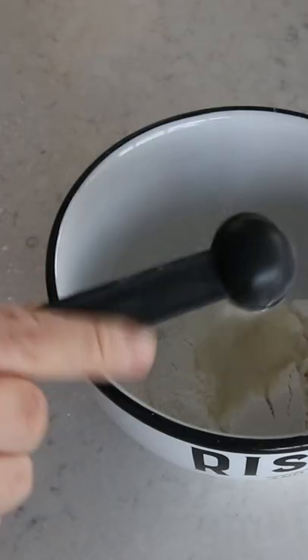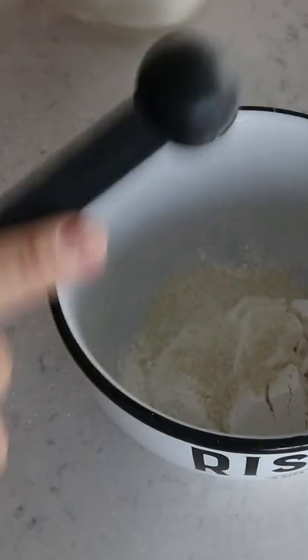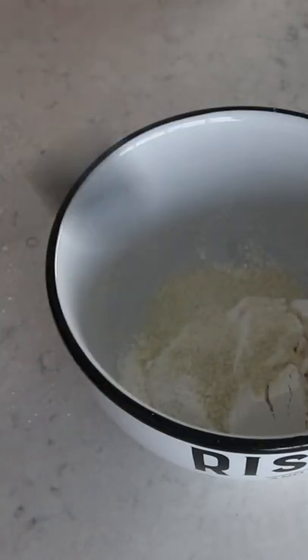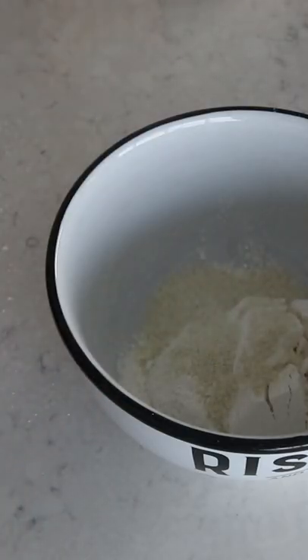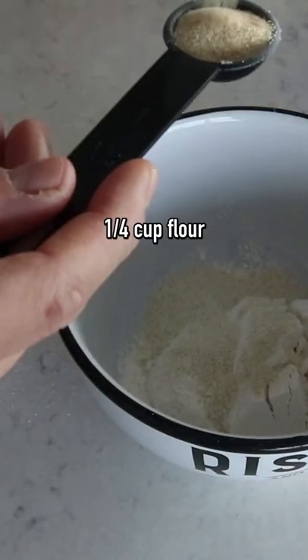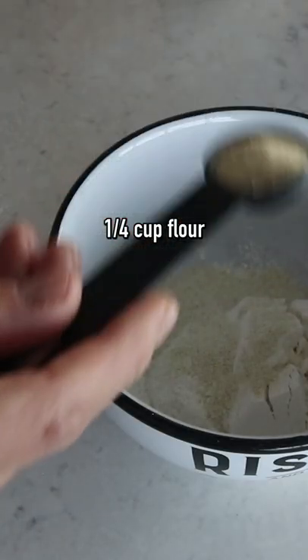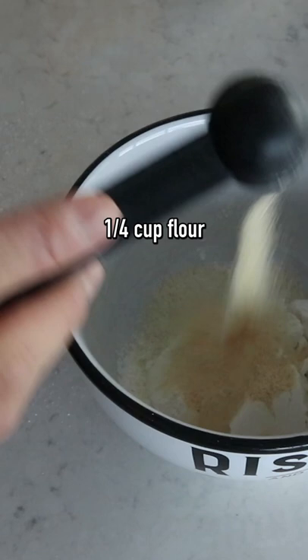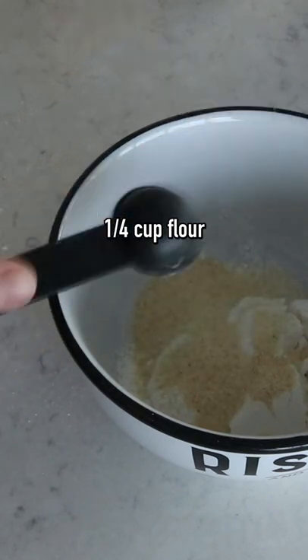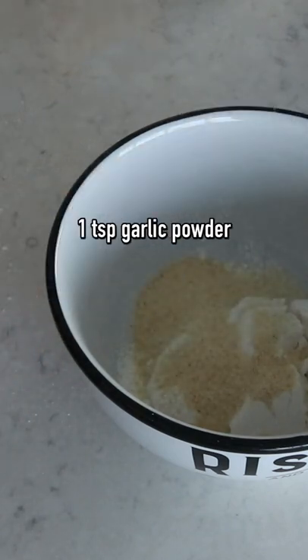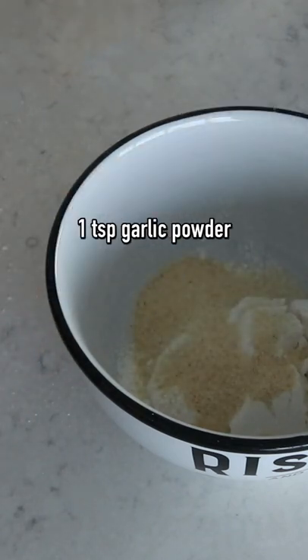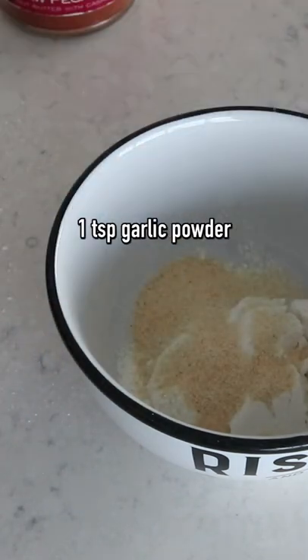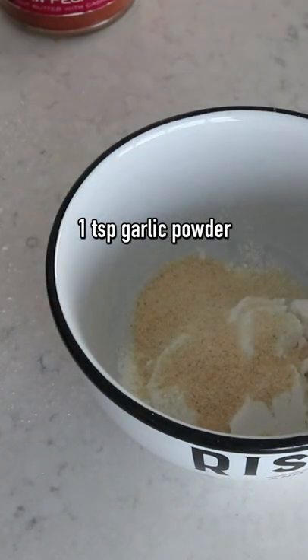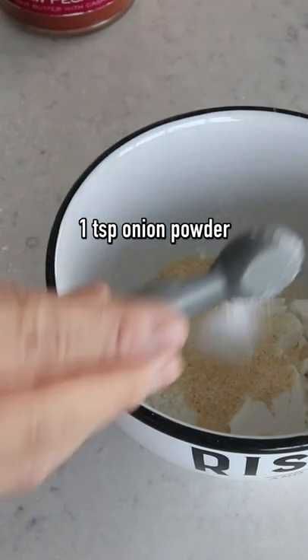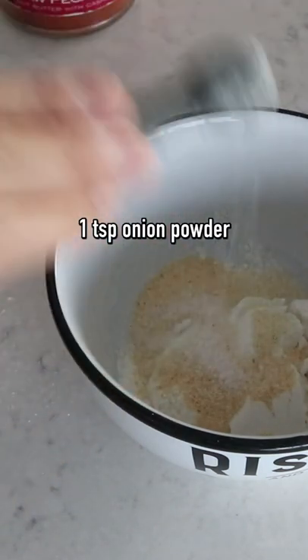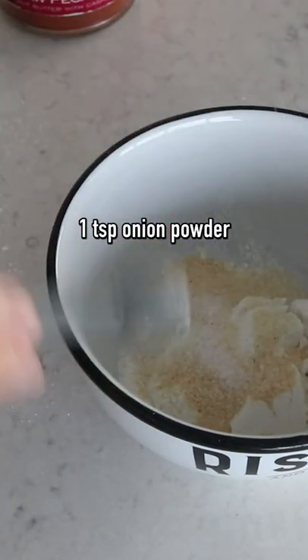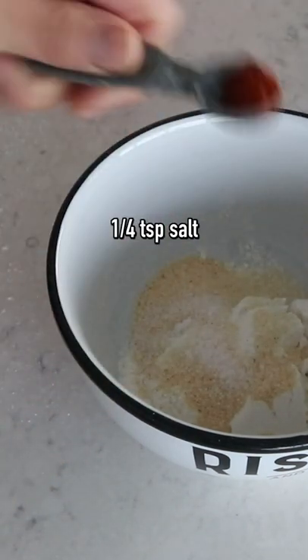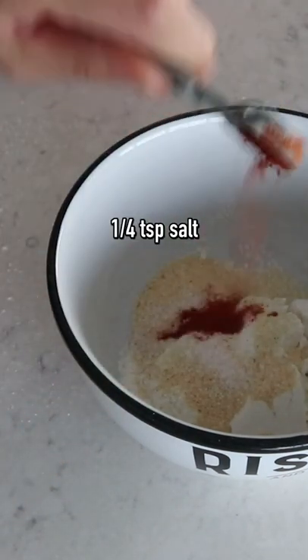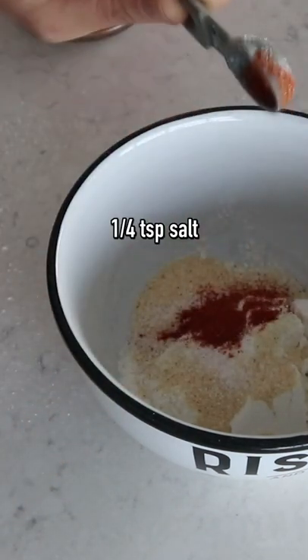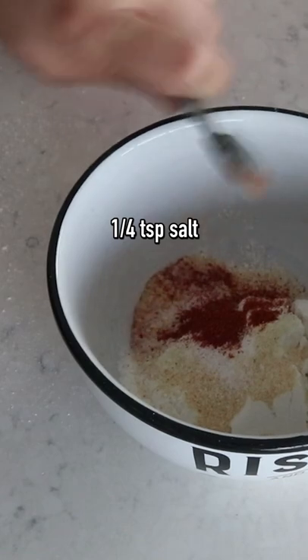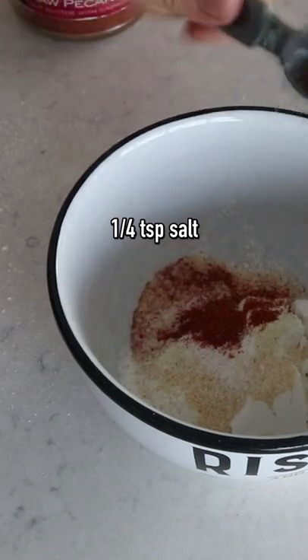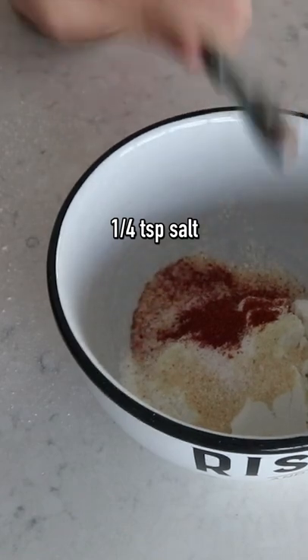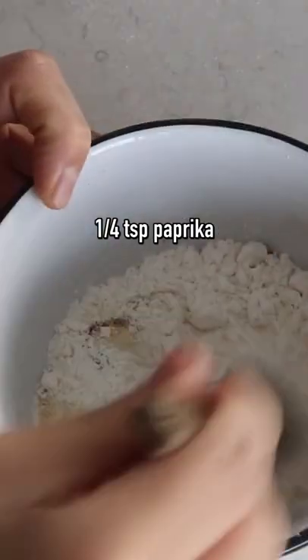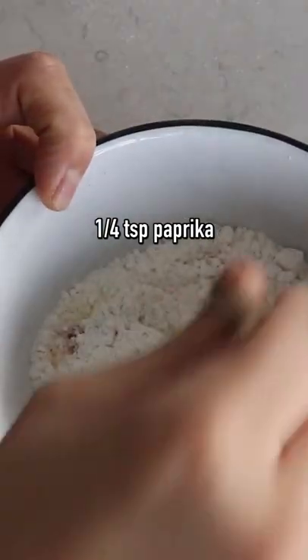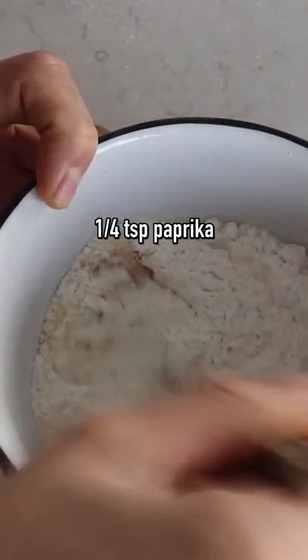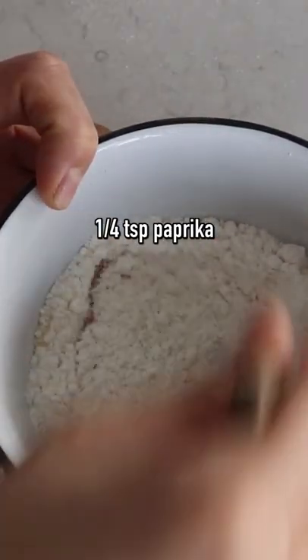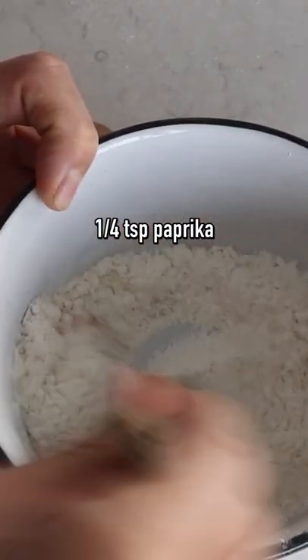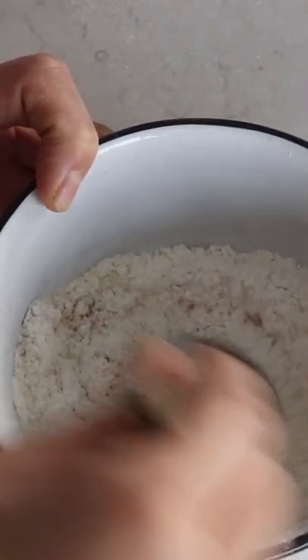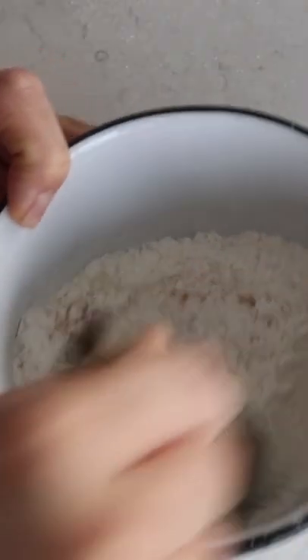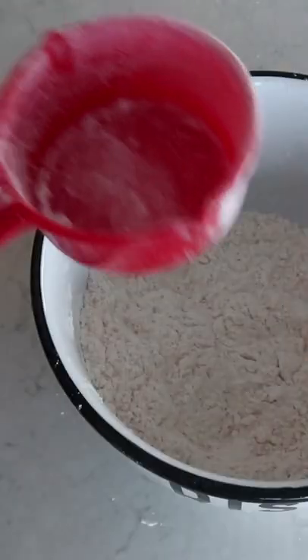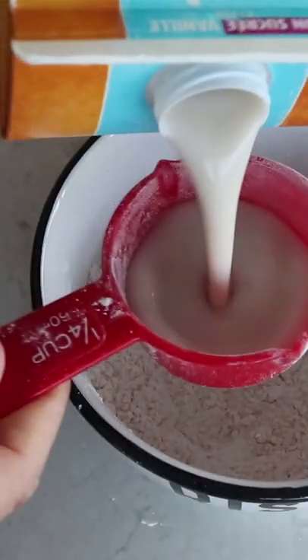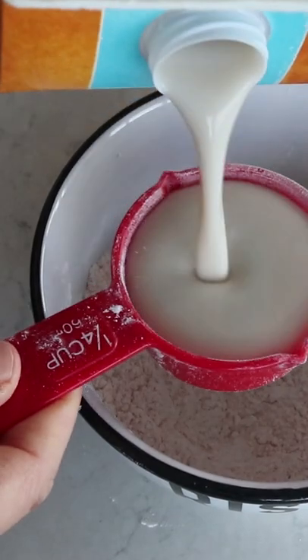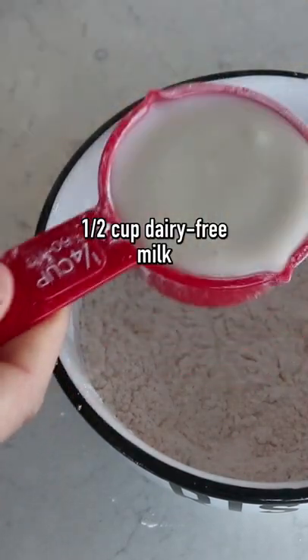Into a small bowl, add a quarter cup of all-purpose flour, one teaspoon of garlic powder, one teaspoon of onion powder, quarter teaspoon salt, quarter teaspoon paprika, and then mix that well until the dry ingredients are combined.